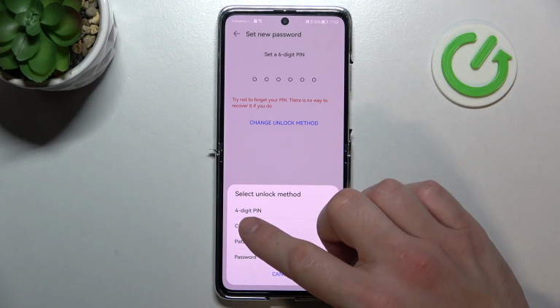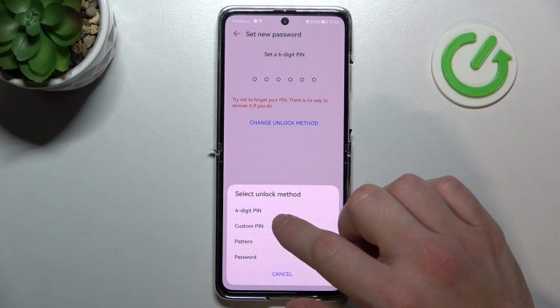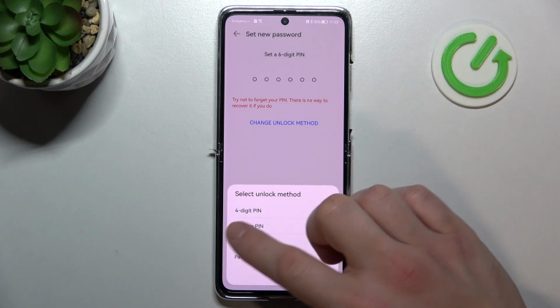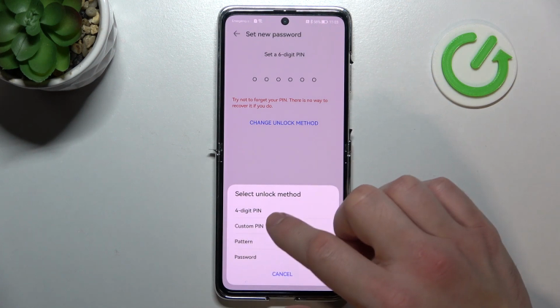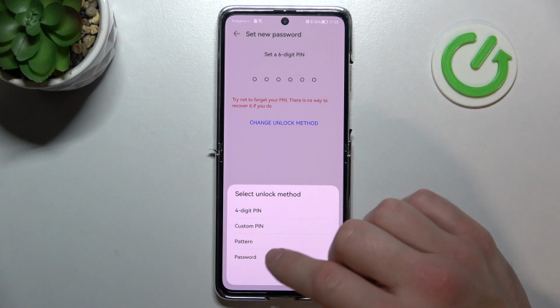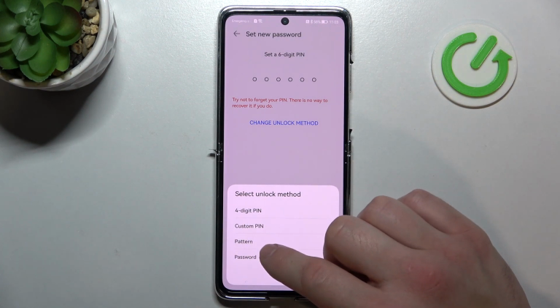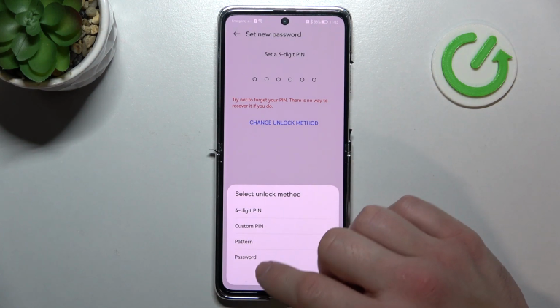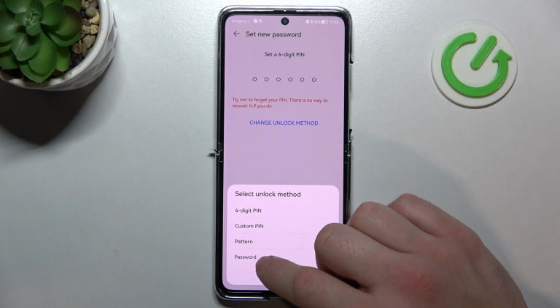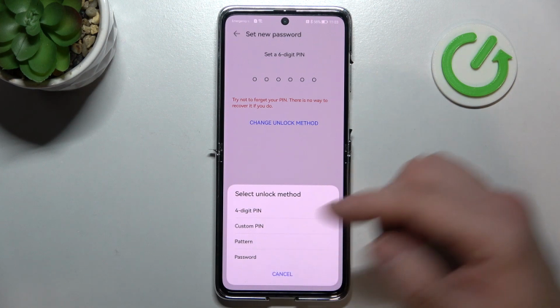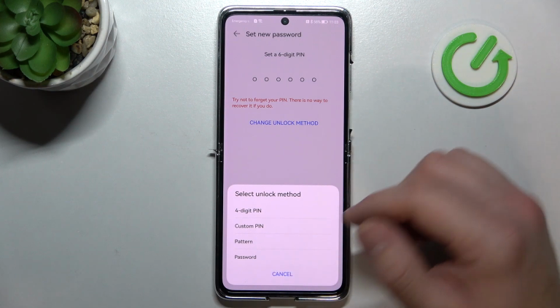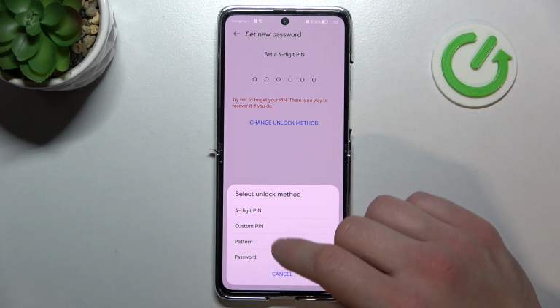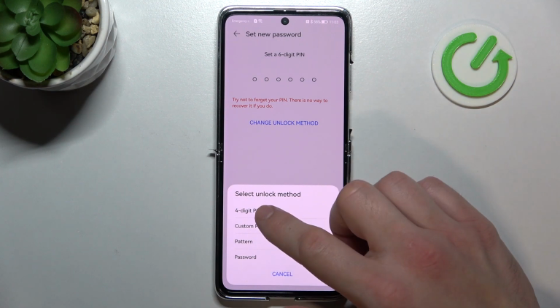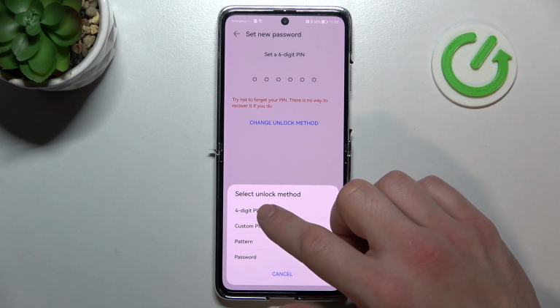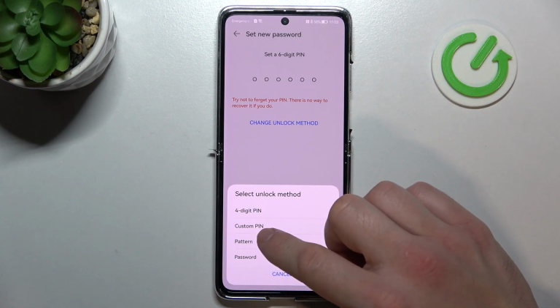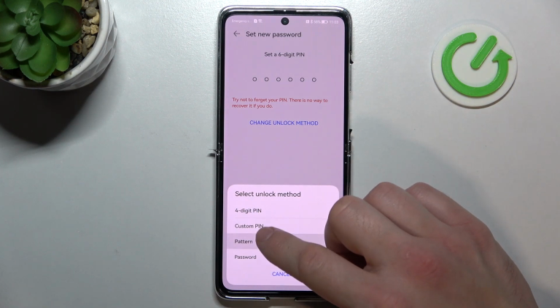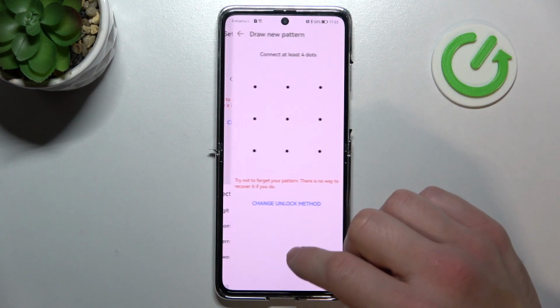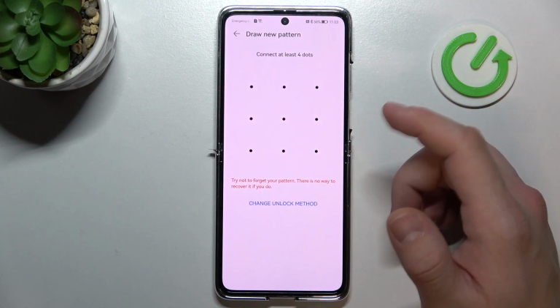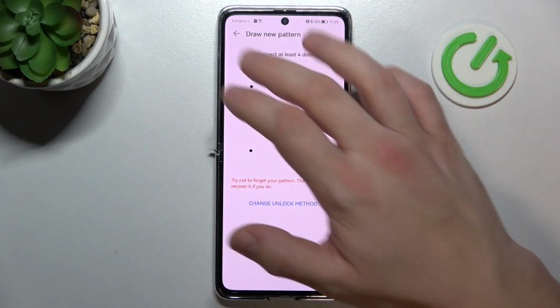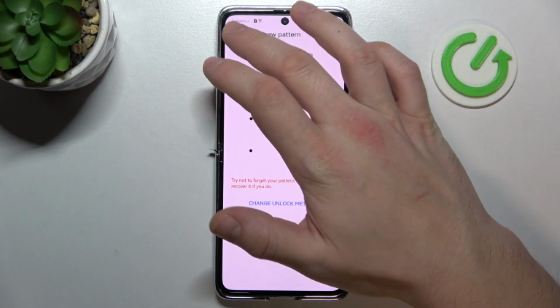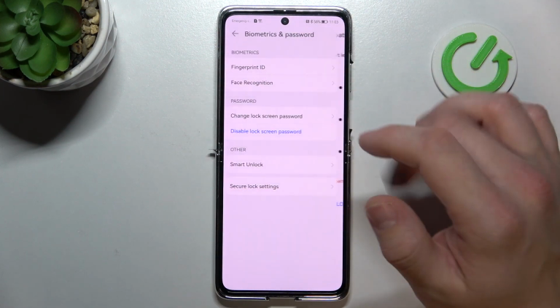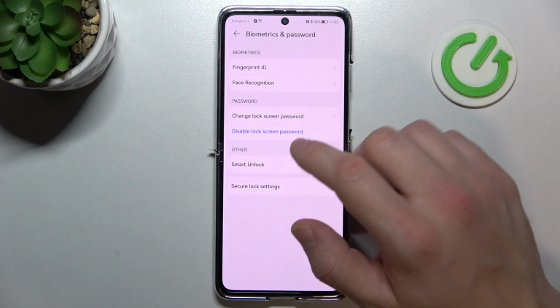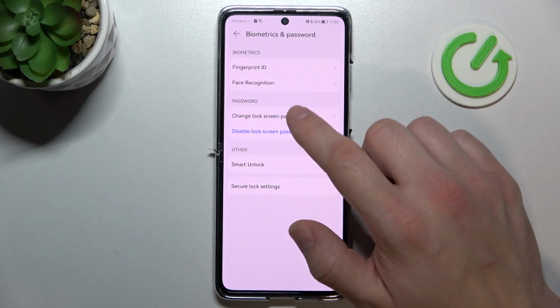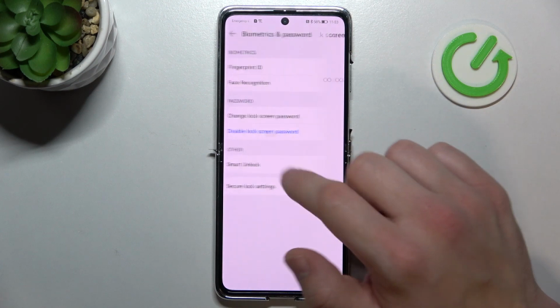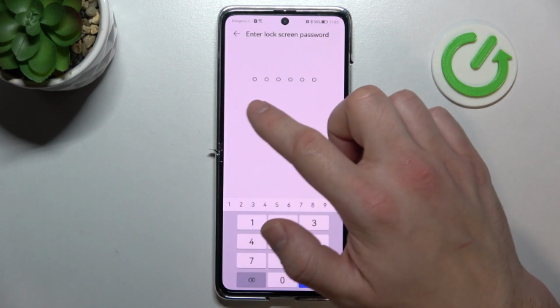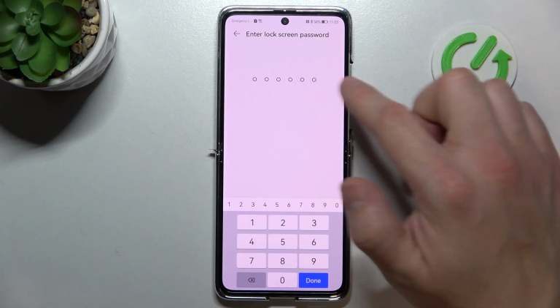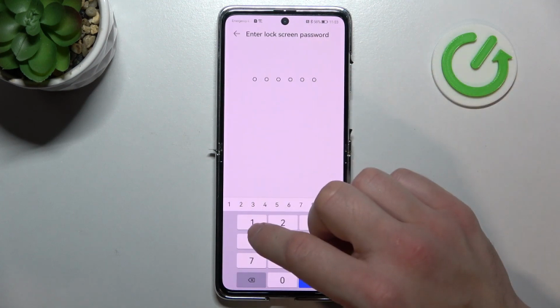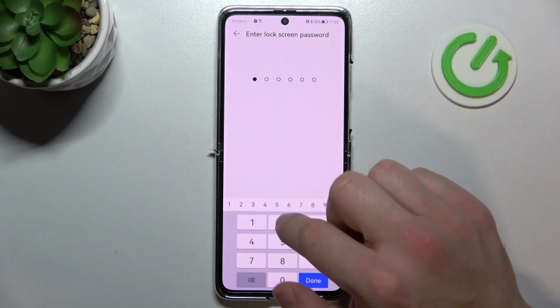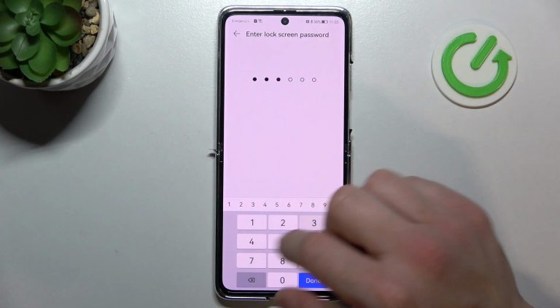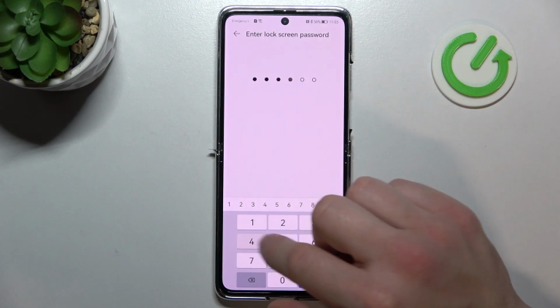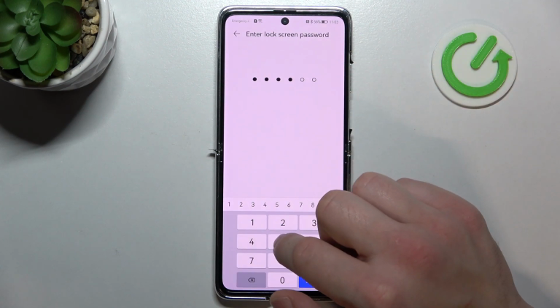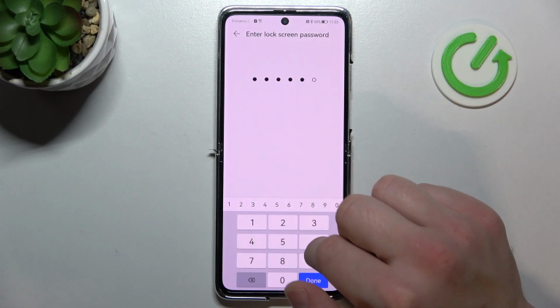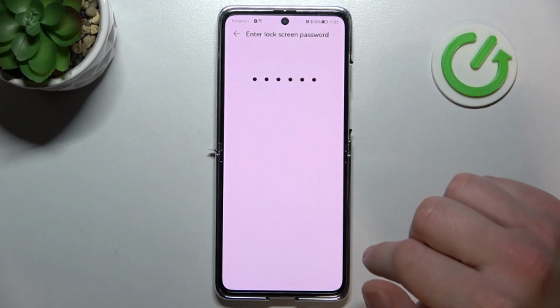Four-digit pin, custom pin, pattern, and password. Let's skip four-digit pin and custom pin because they are basically the same as the one I used to lock in here, but with different length.